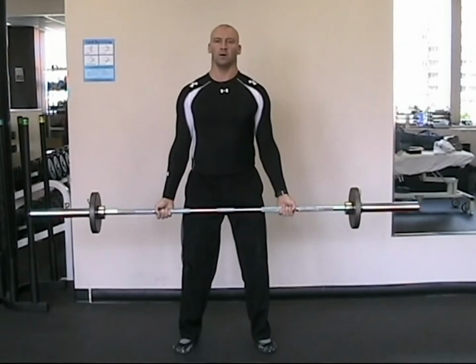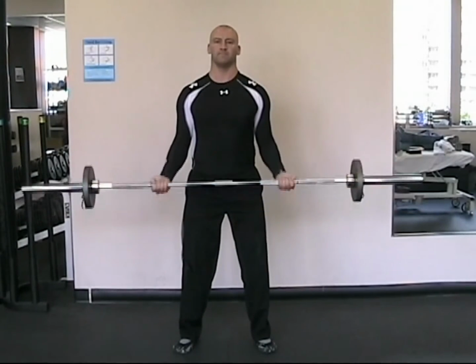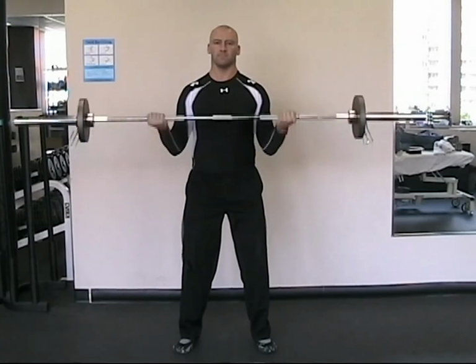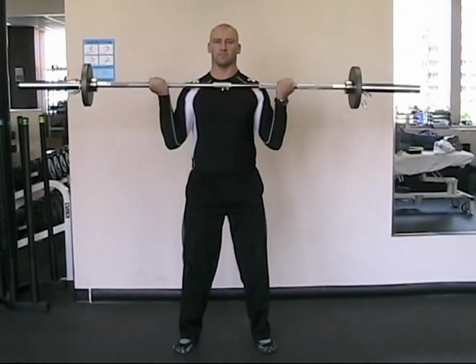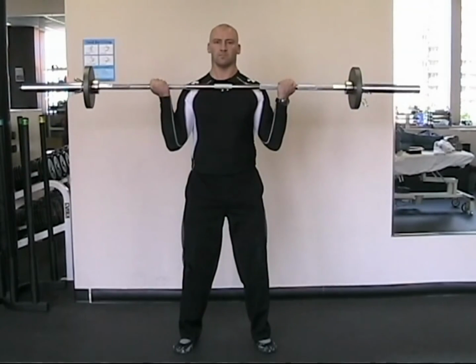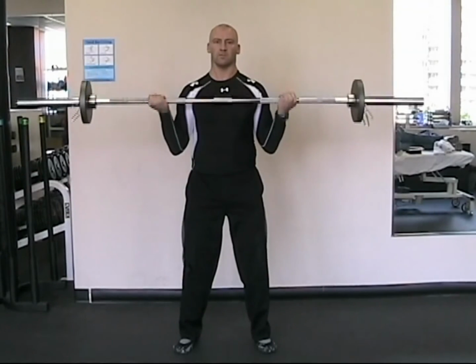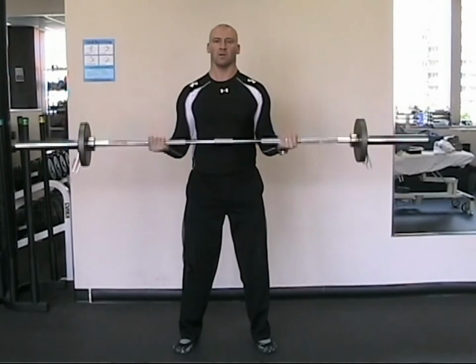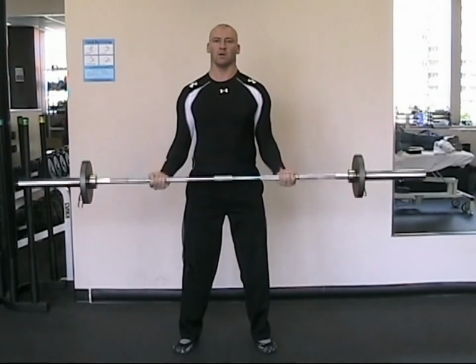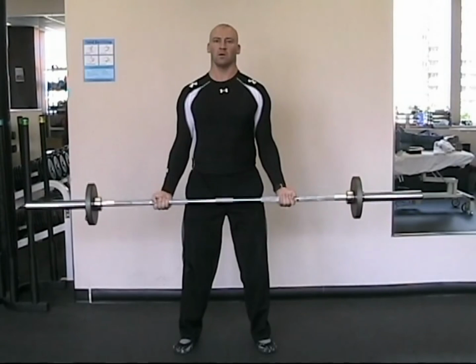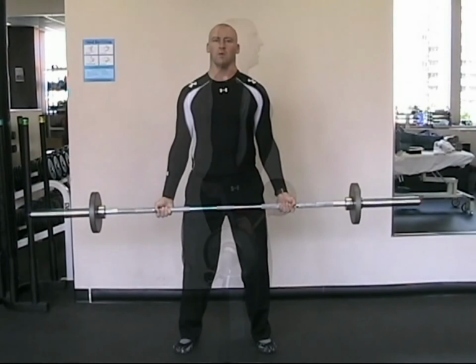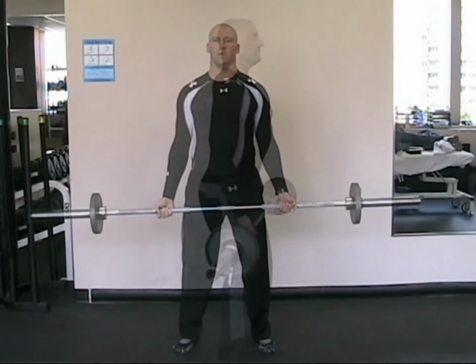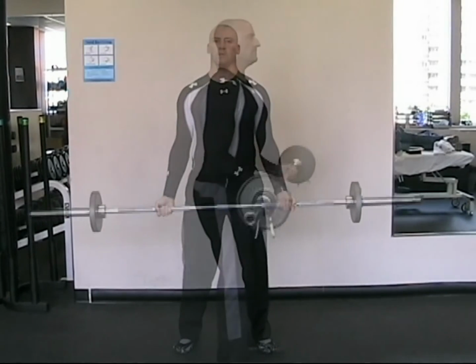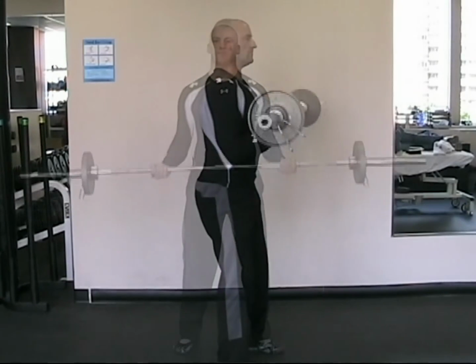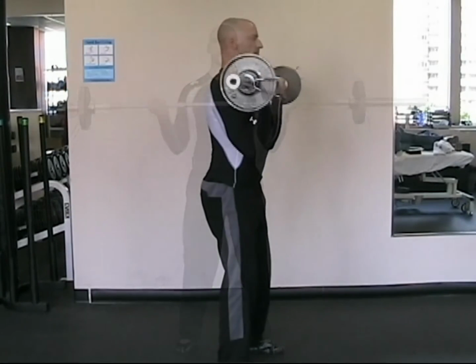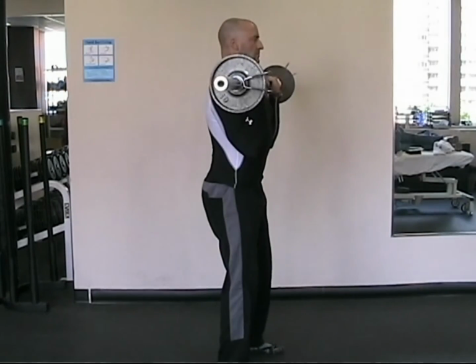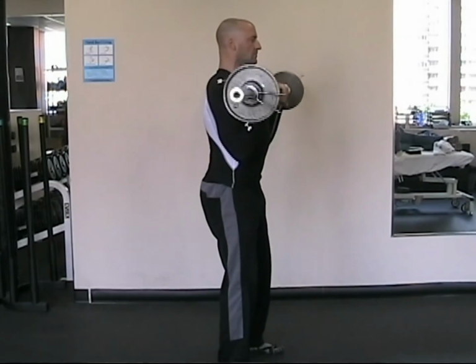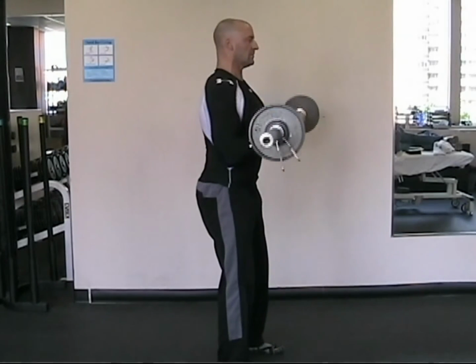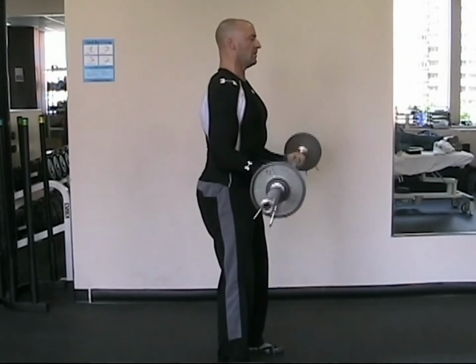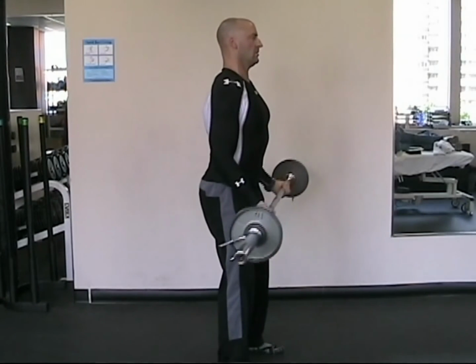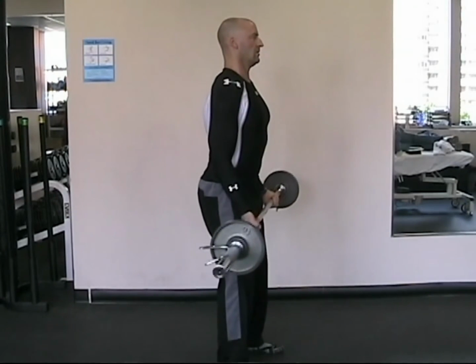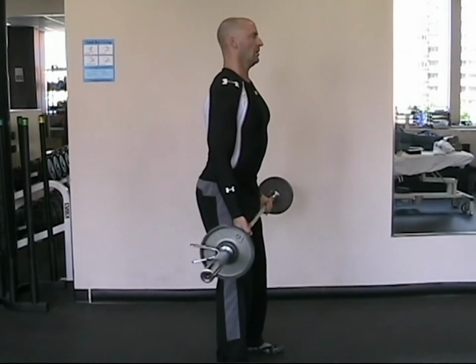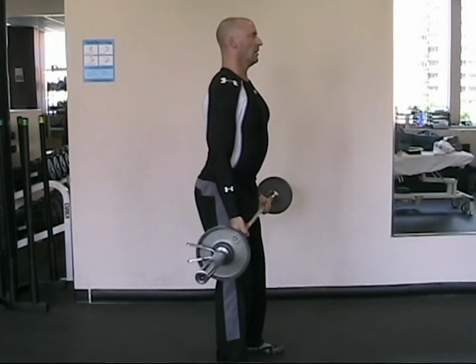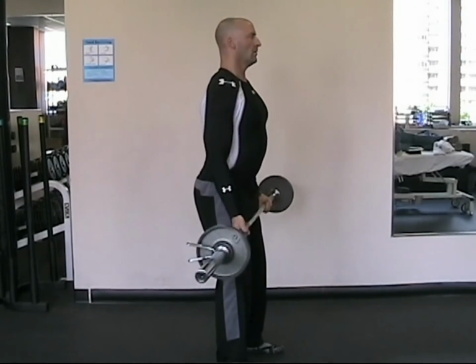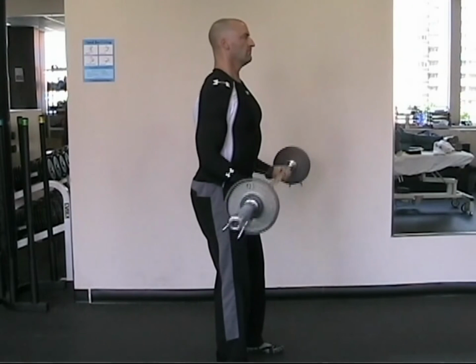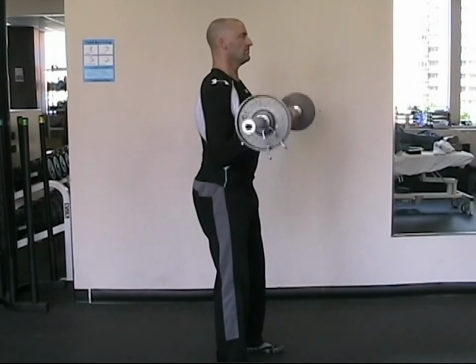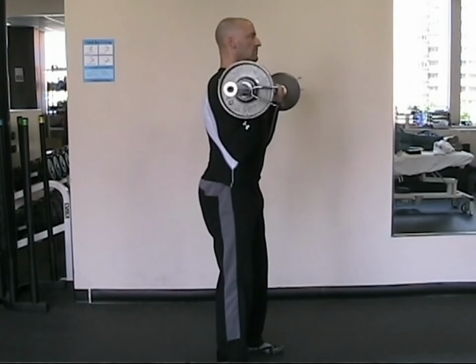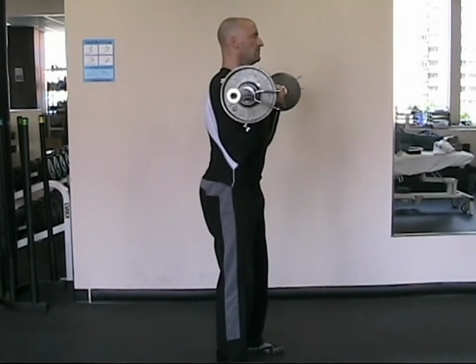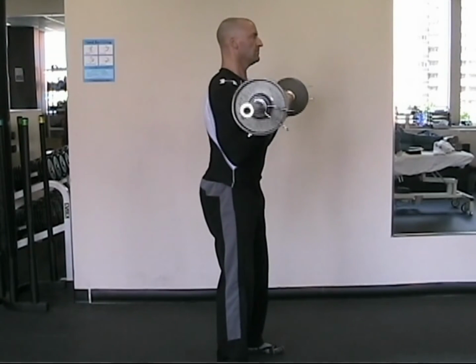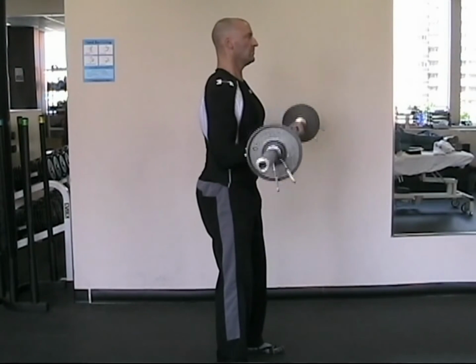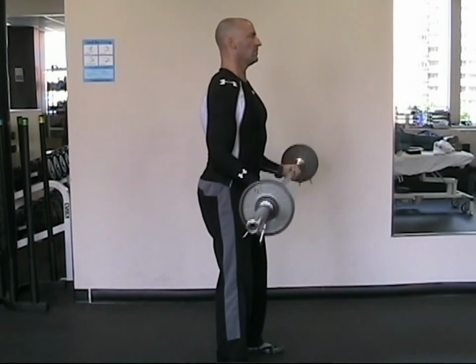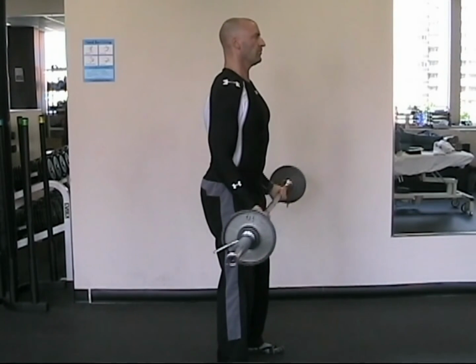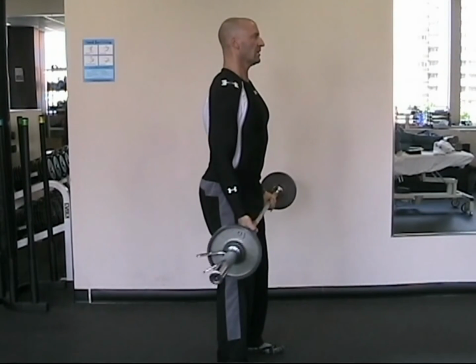Exhale on exertion as you bend at the arms, and lower to full arm extension under control. This exercise can also be performed using the easy curl bar, which would change the angle of your grip.